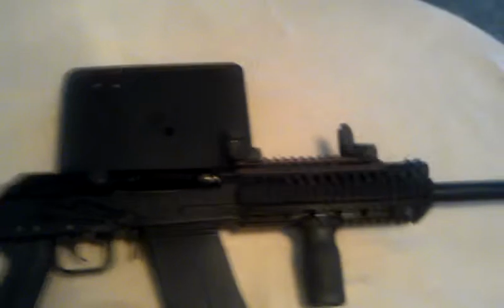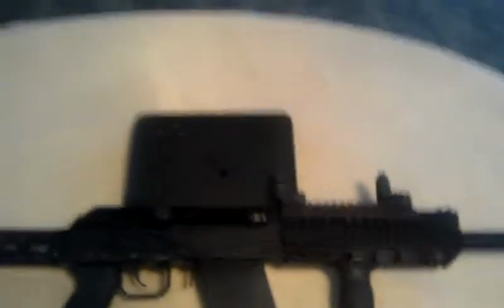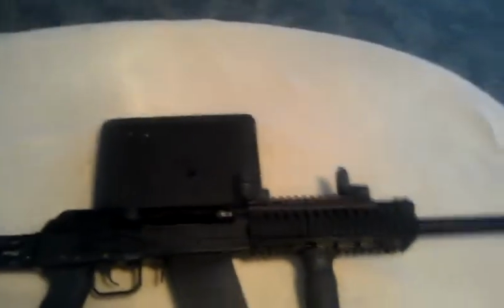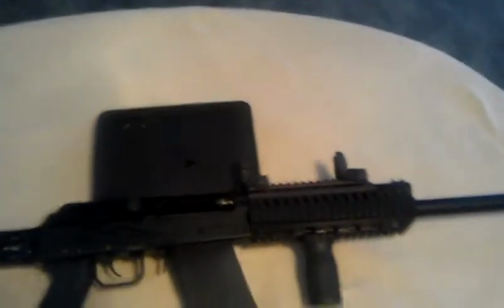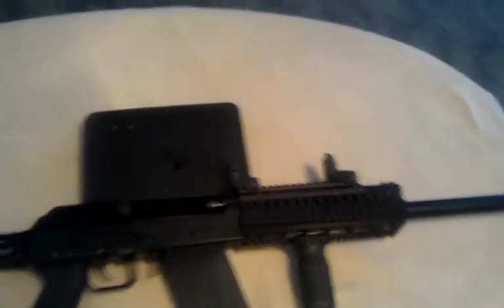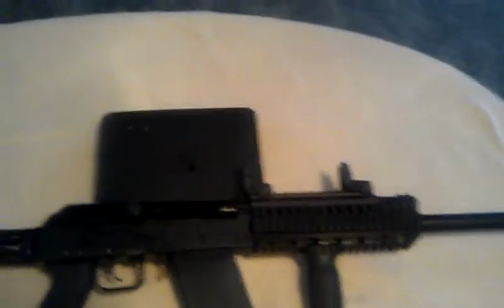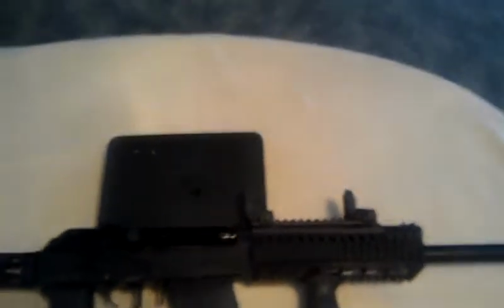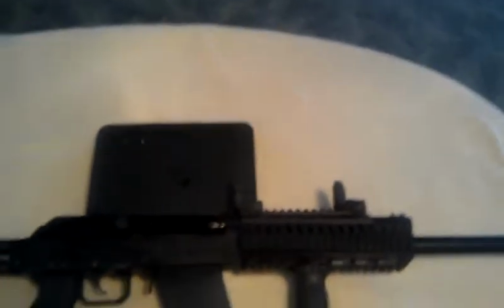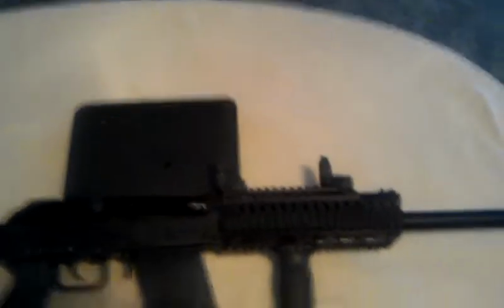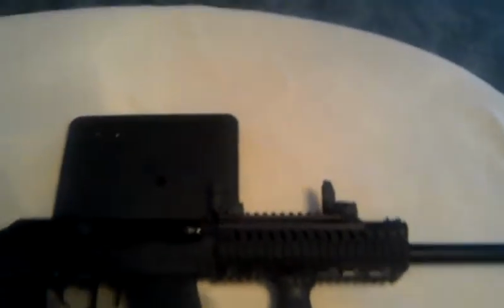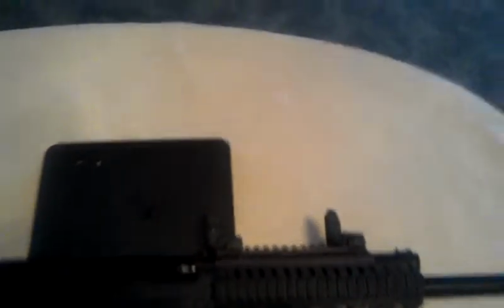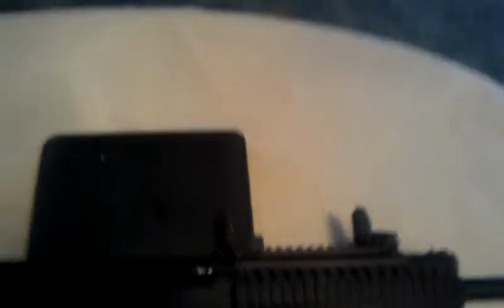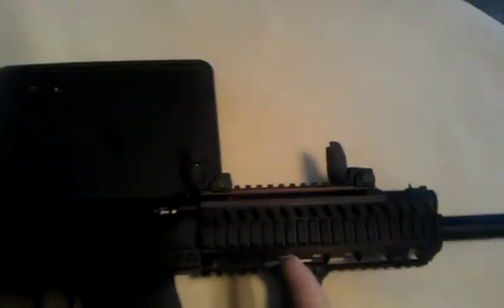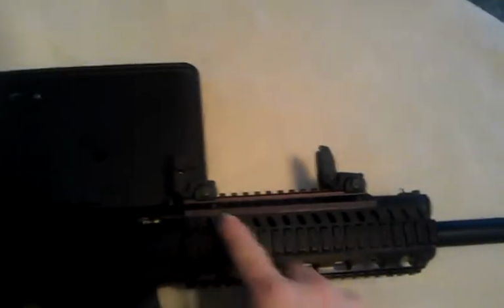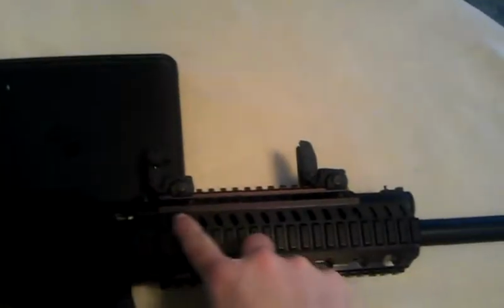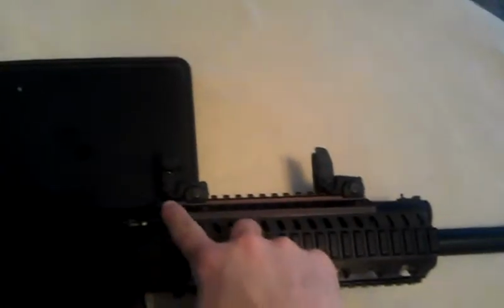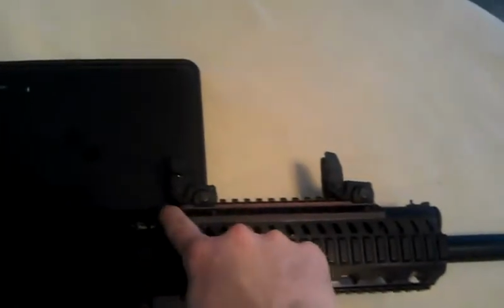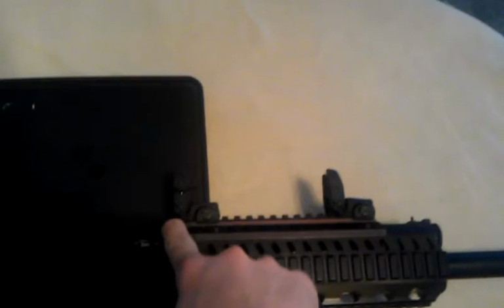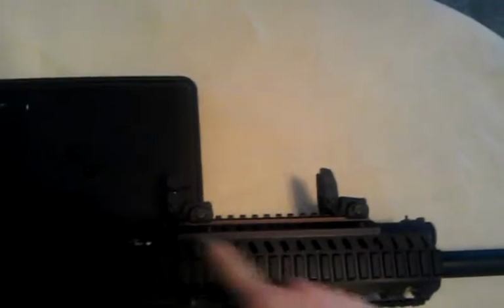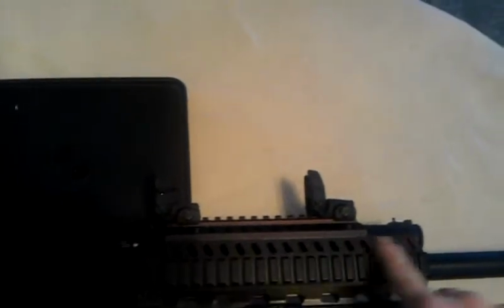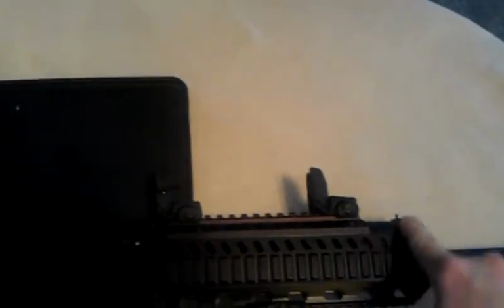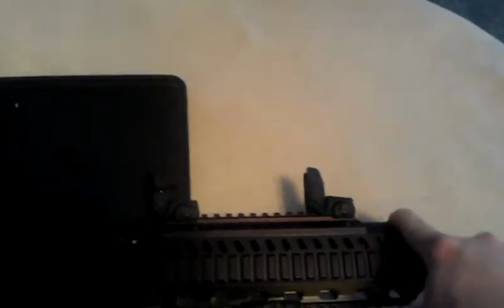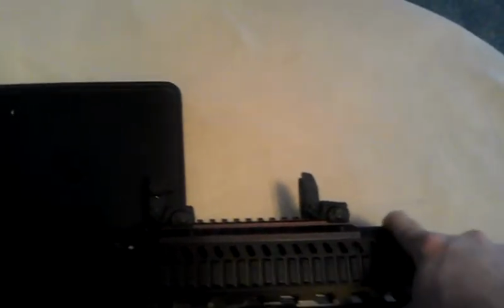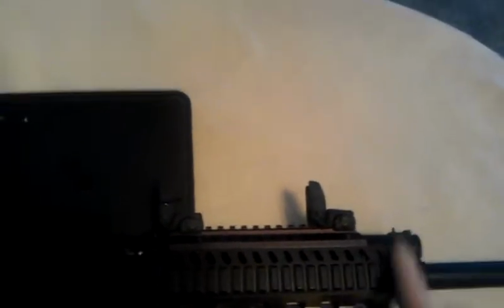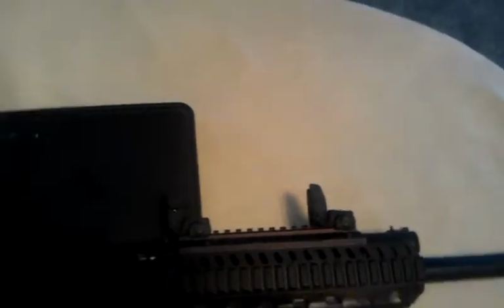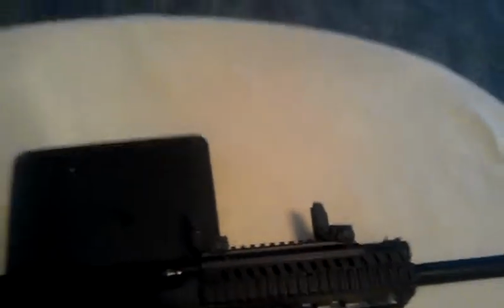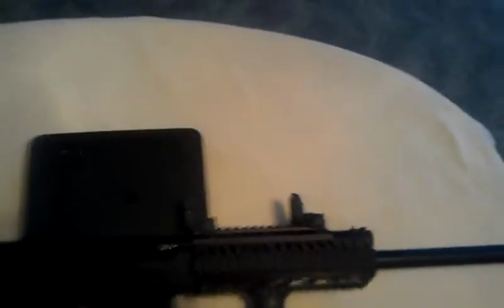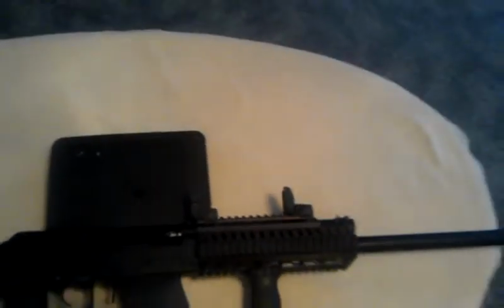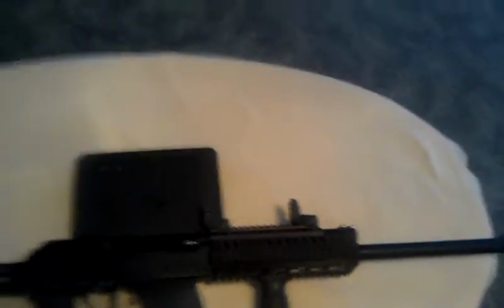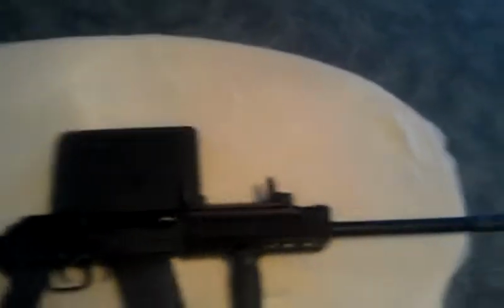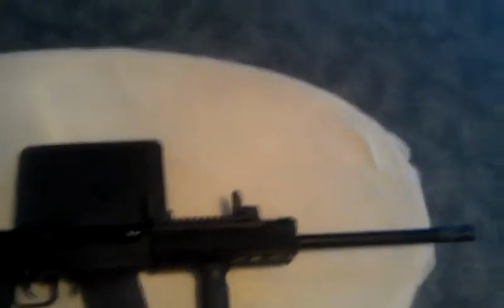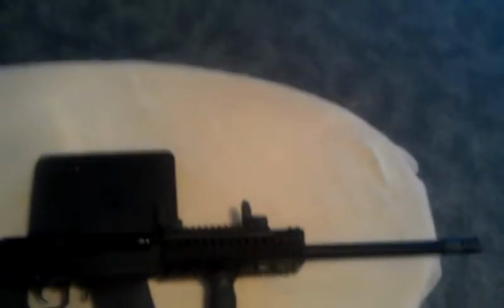I know you people are probably saying the sights are very close together. But the stock rear sight is actually right here and the stock front sight is actually right here. So I shortened it by about an inch.